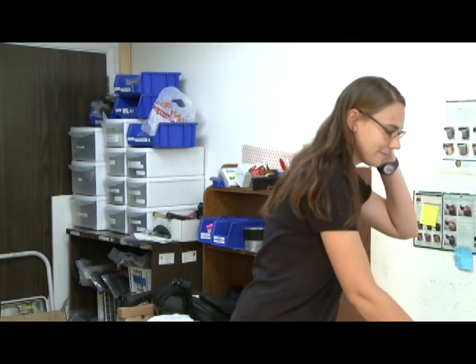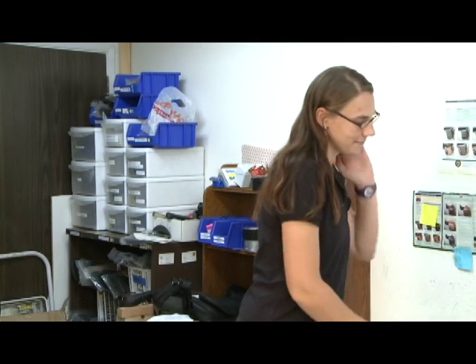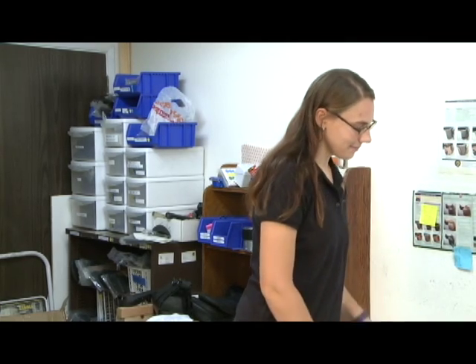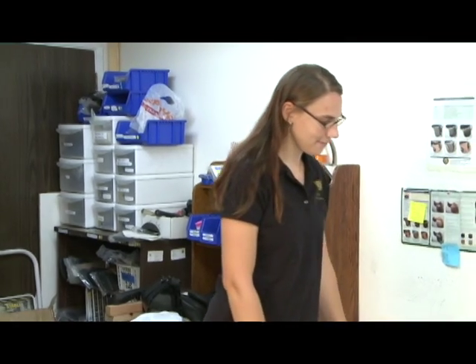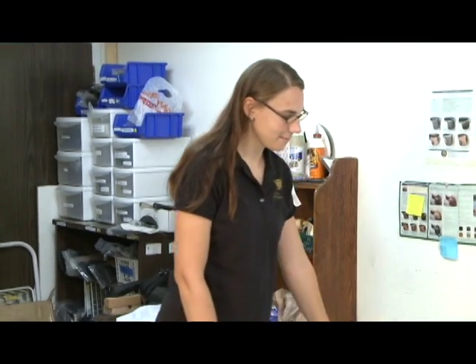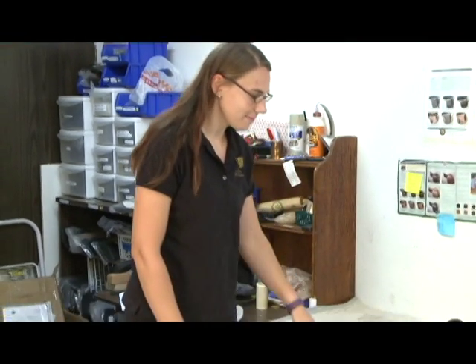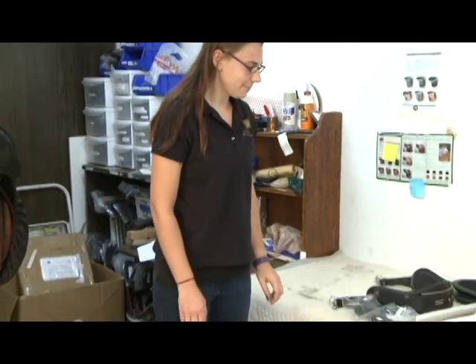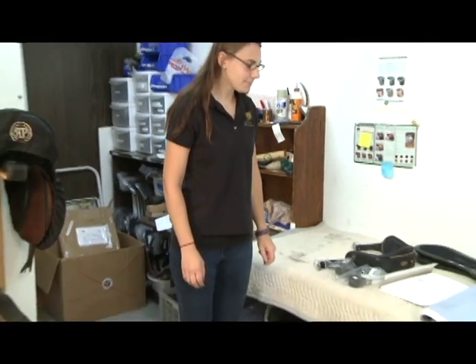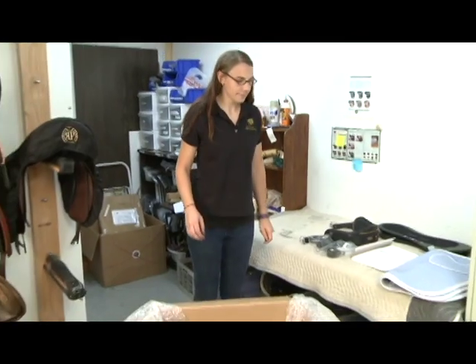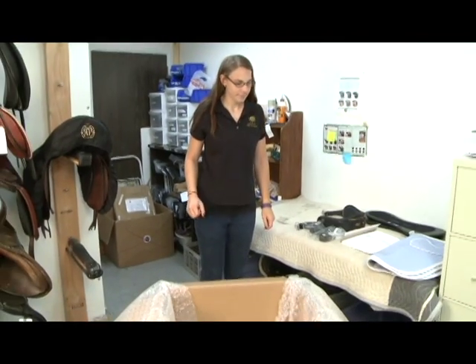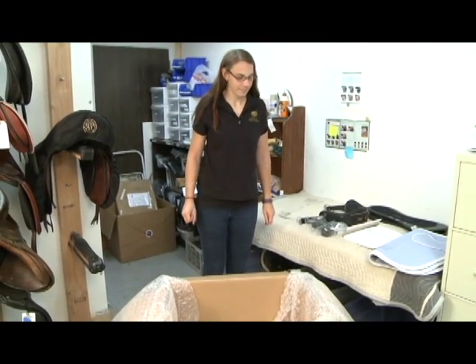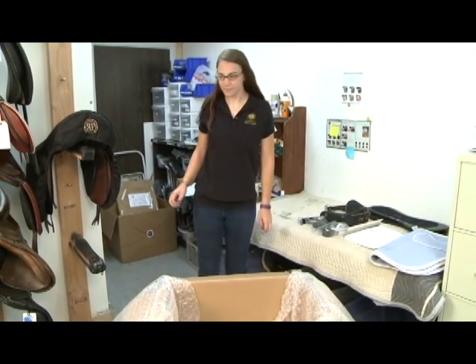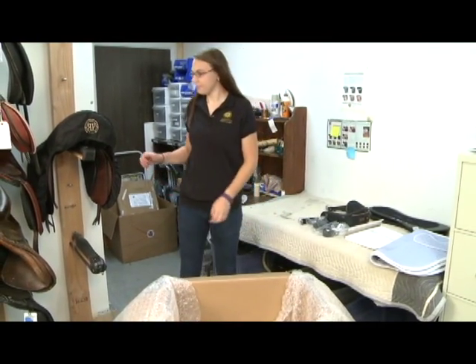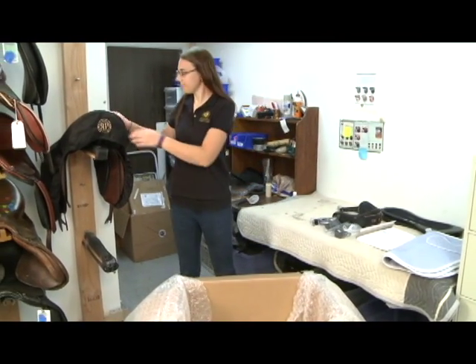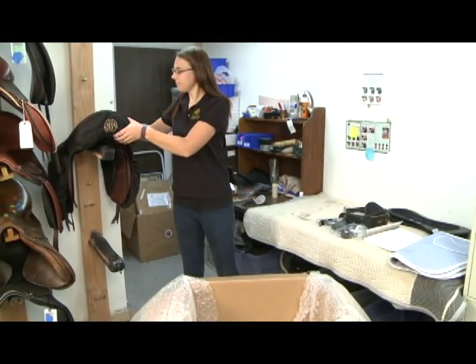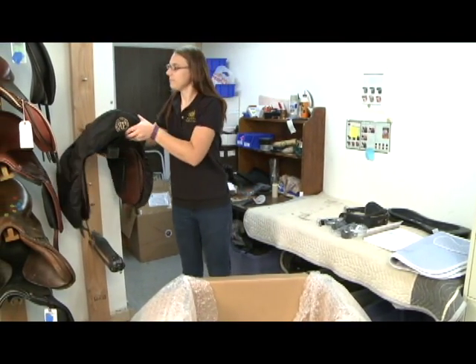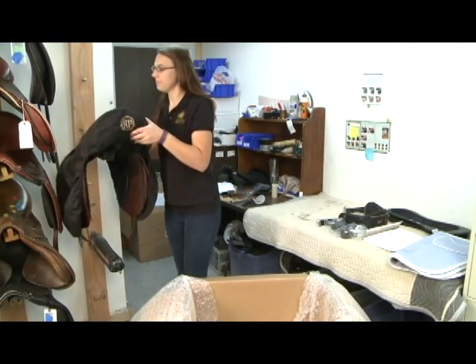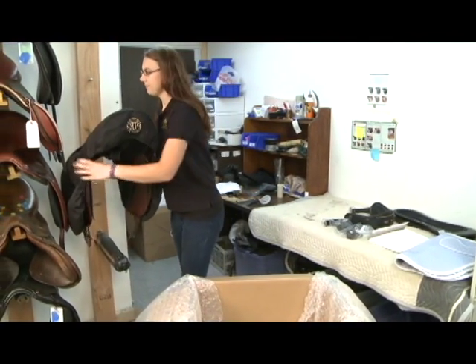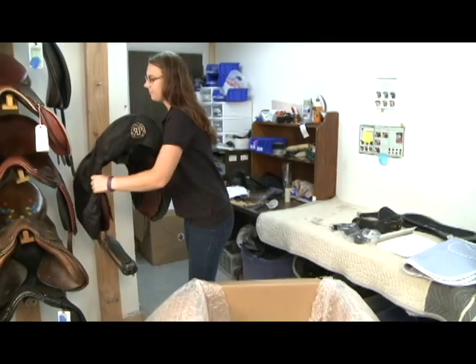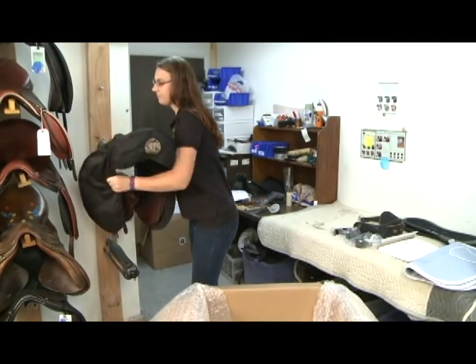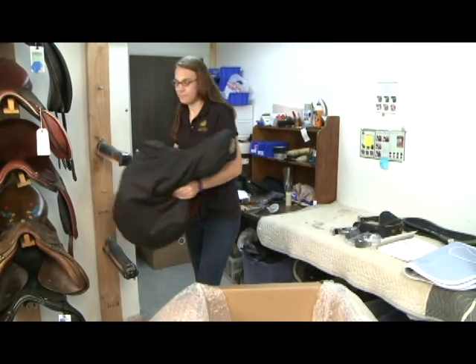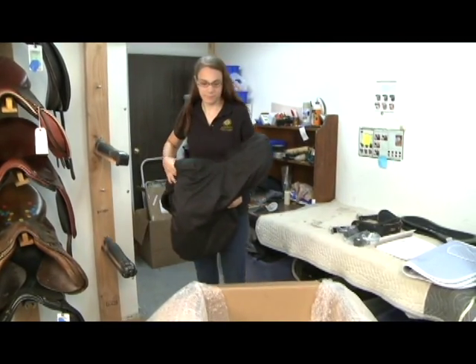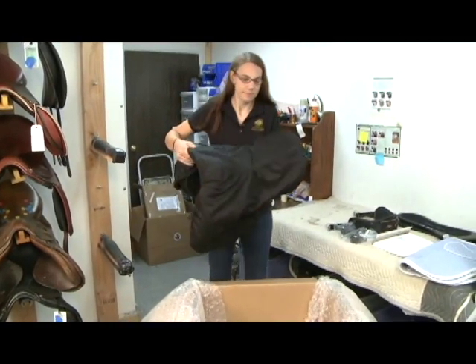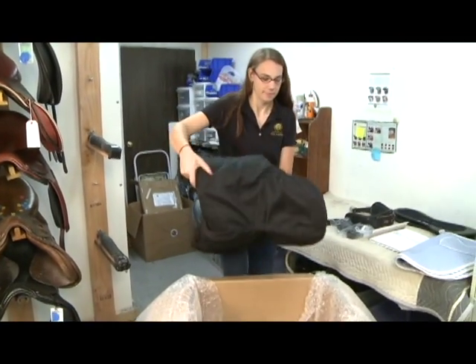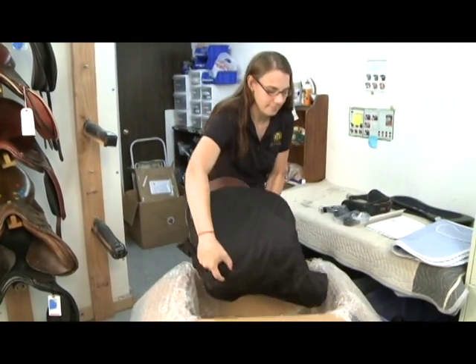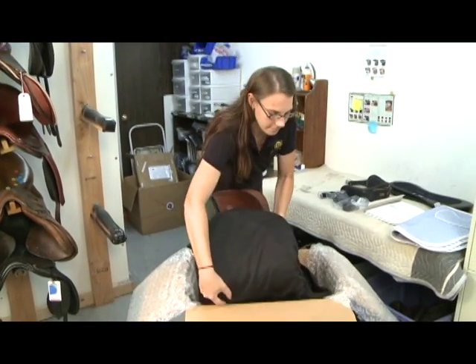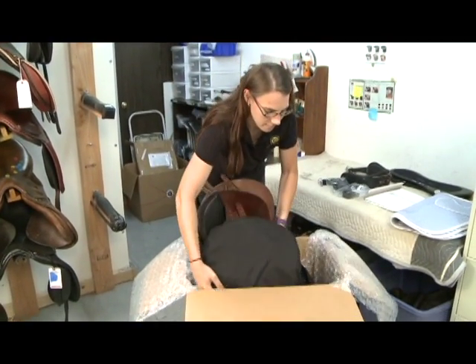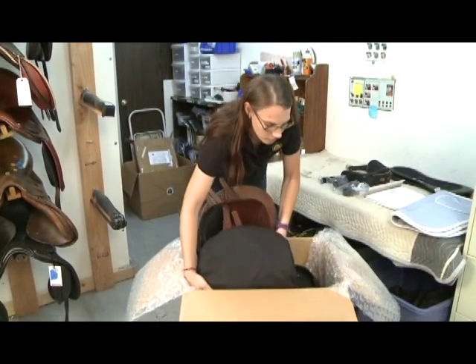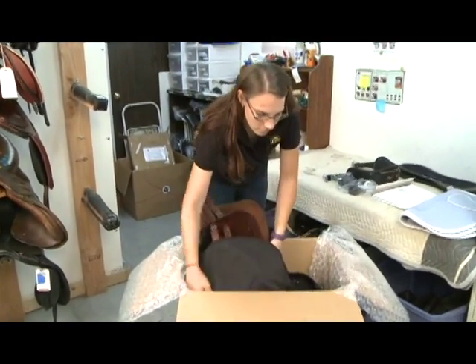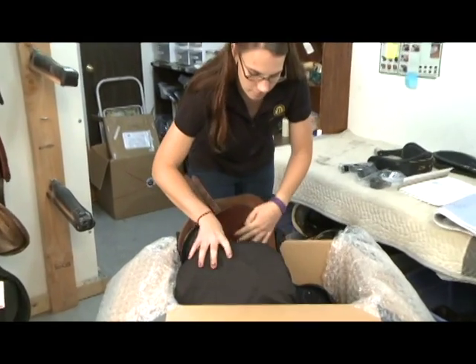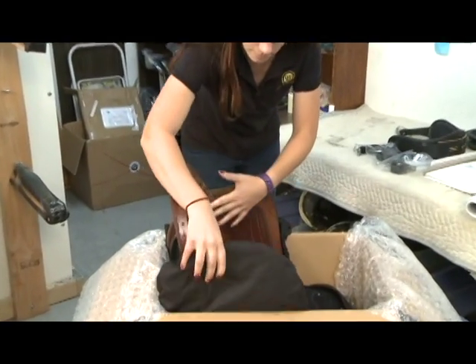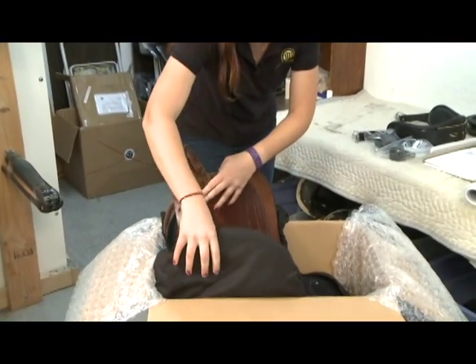Gather everything up and check it off so that you do return all of the things we sent. Then you'll take the saddle, put the cover back on, and flip the saddle upside down and put it into the box, reusing the bubble wrap that was there when we sent you the saddle.